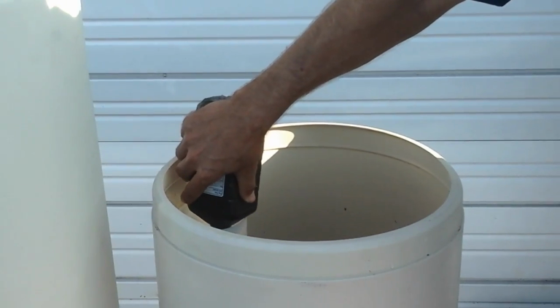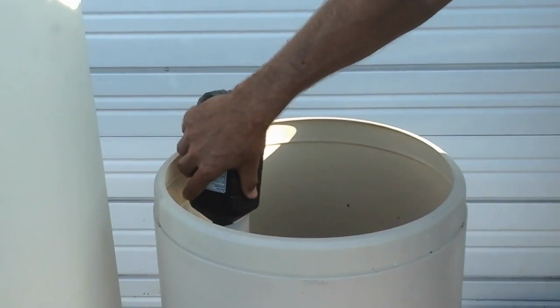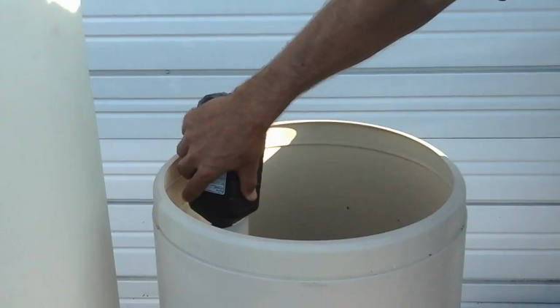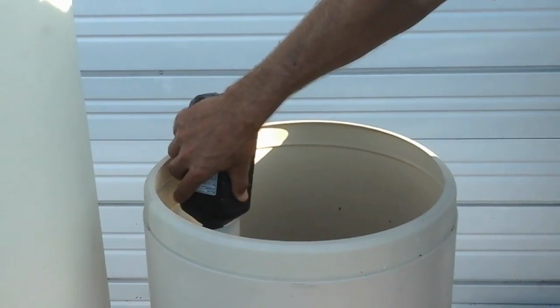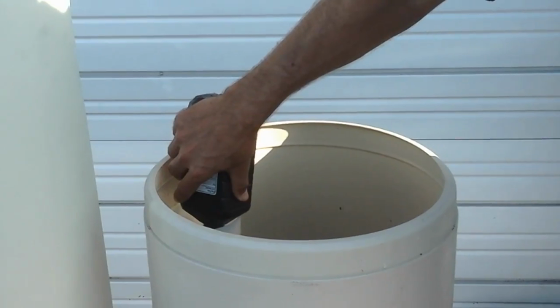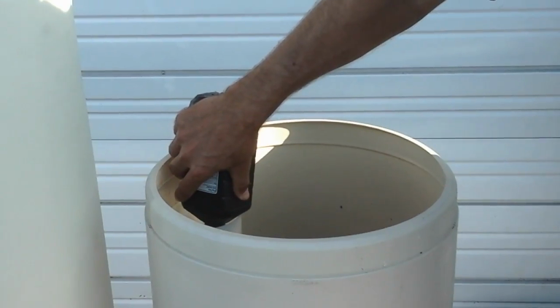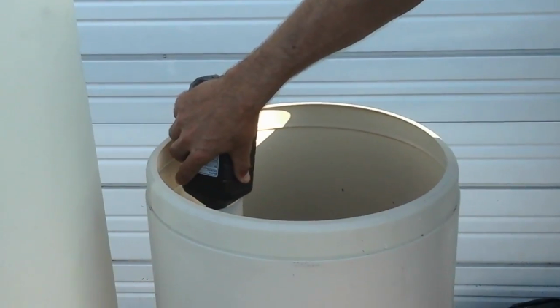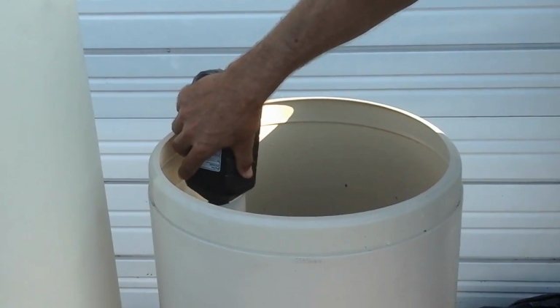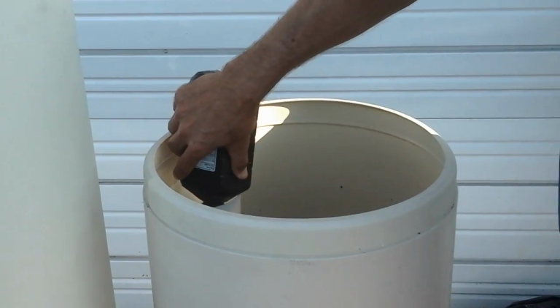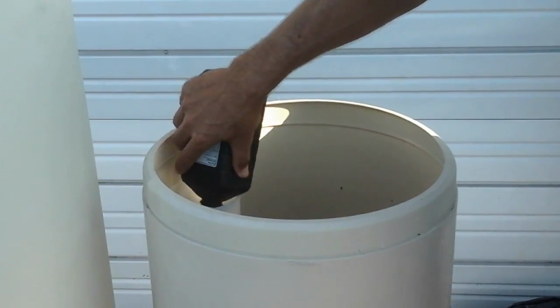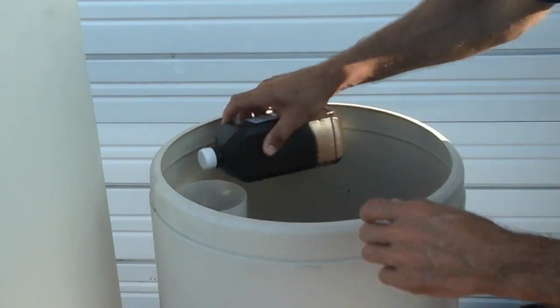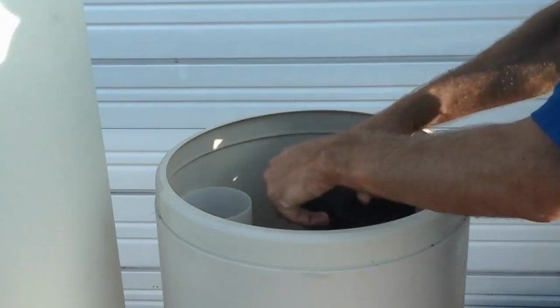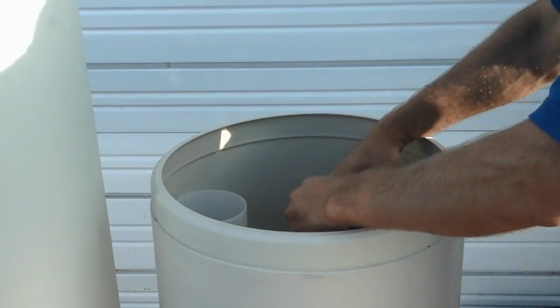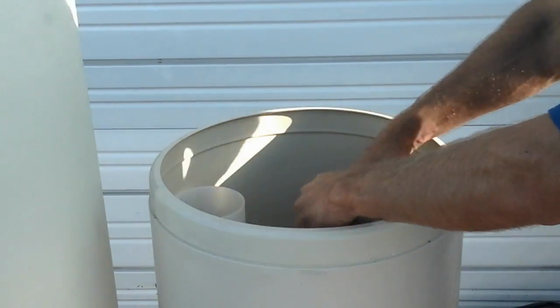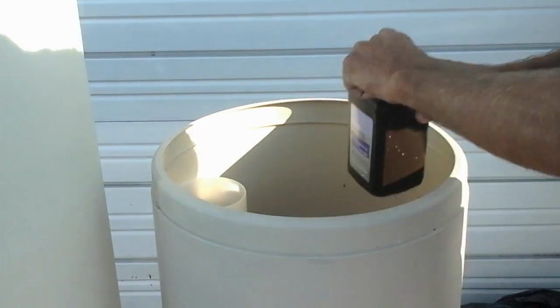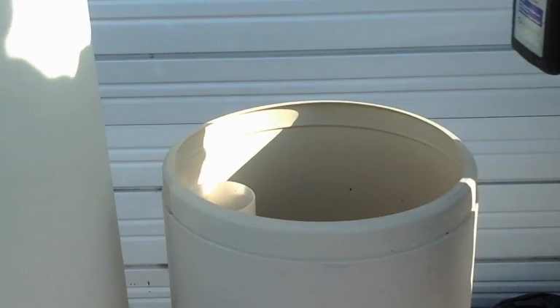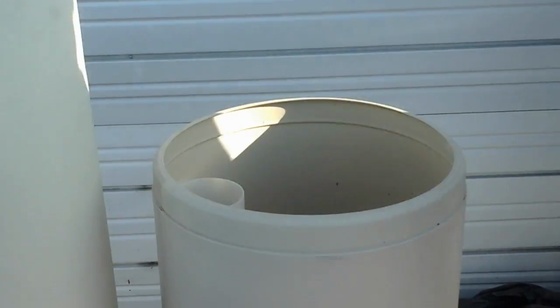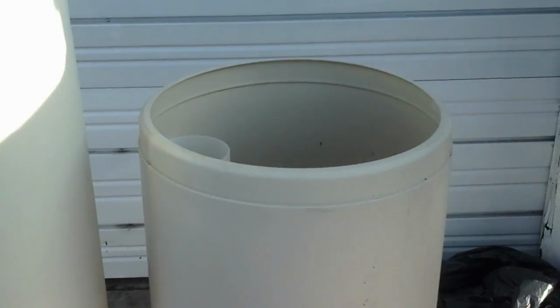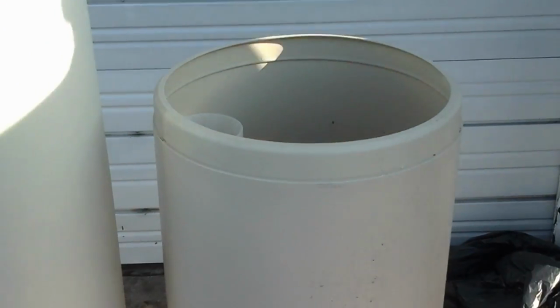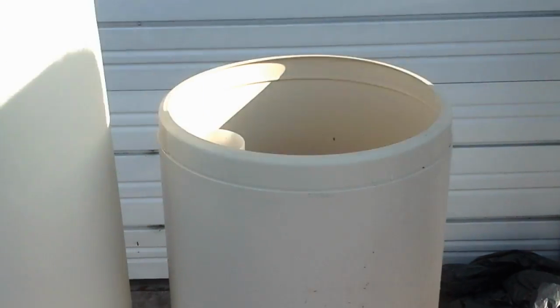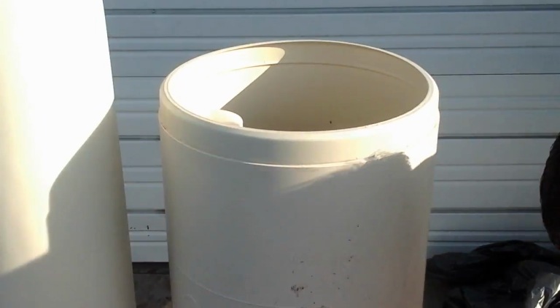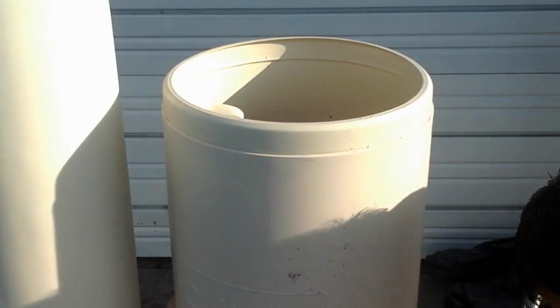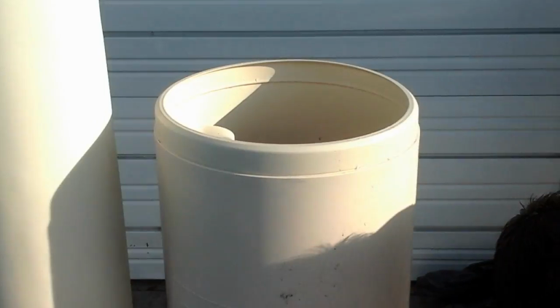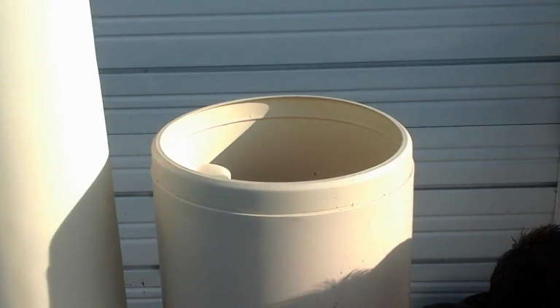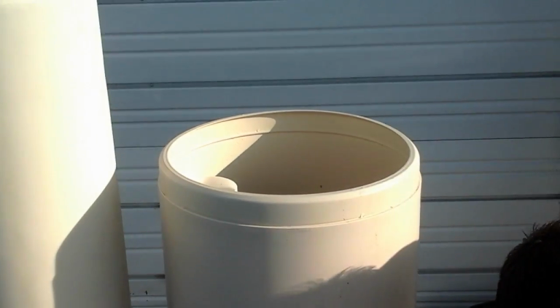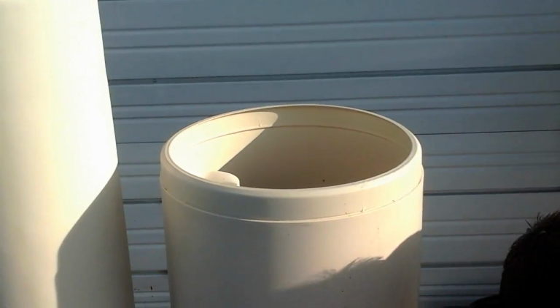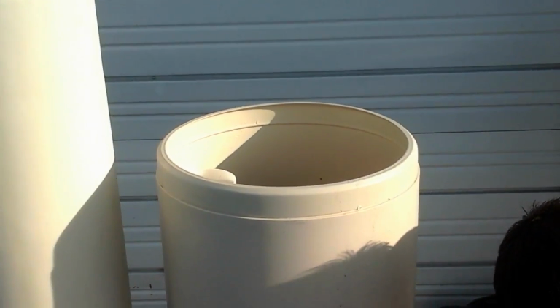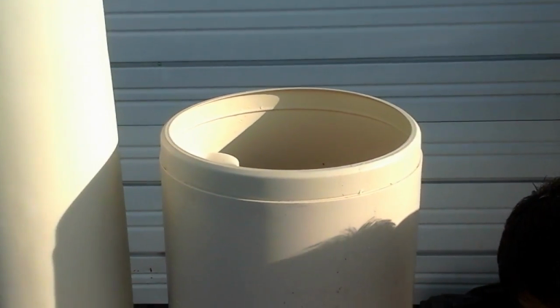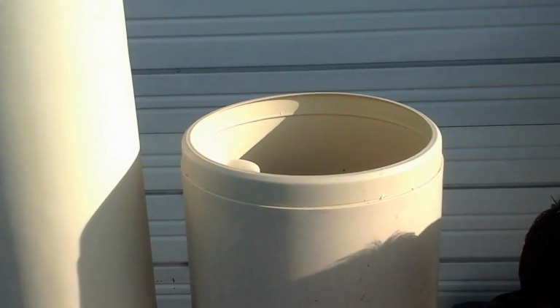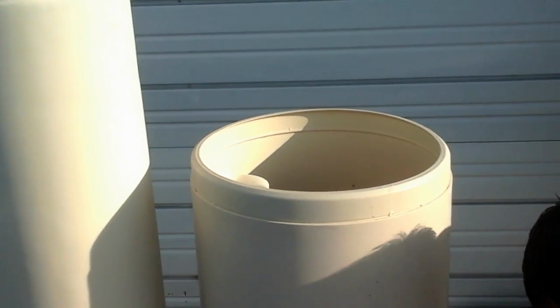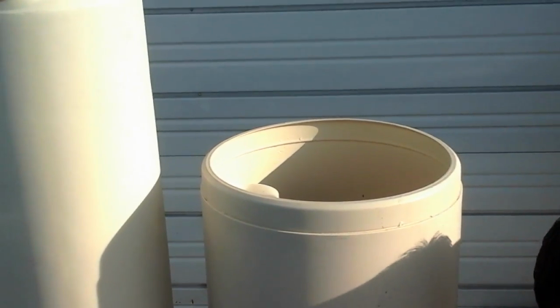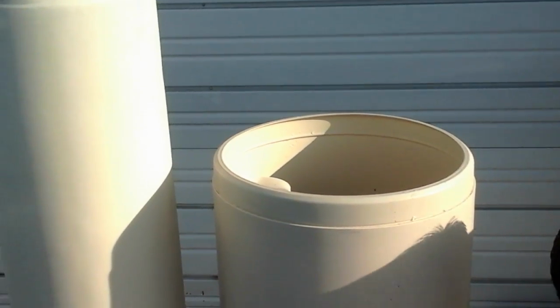Let that set for a couple of hours and when the system cycles, it'll sanitize the entire system.